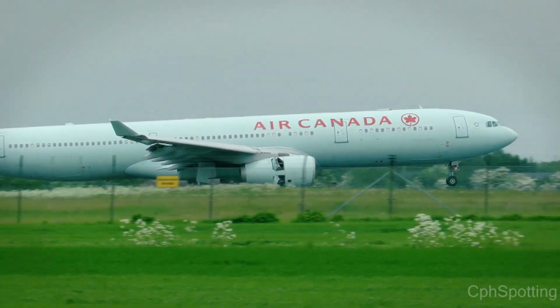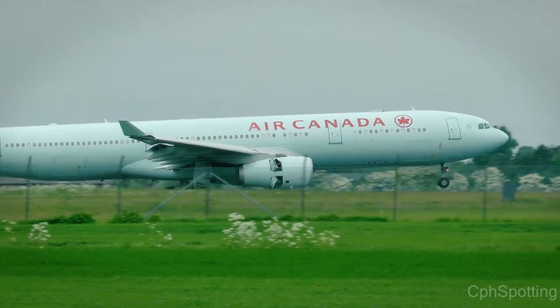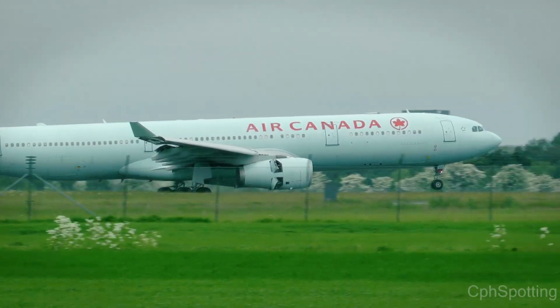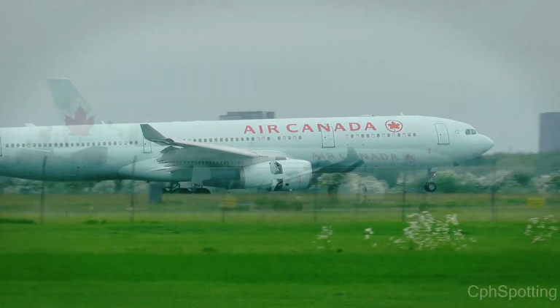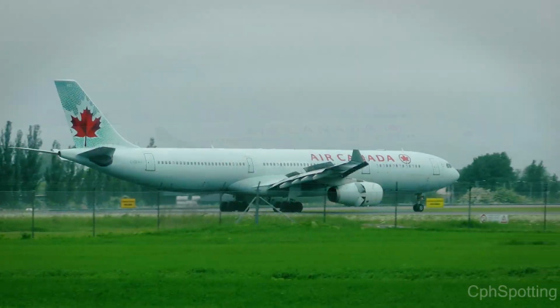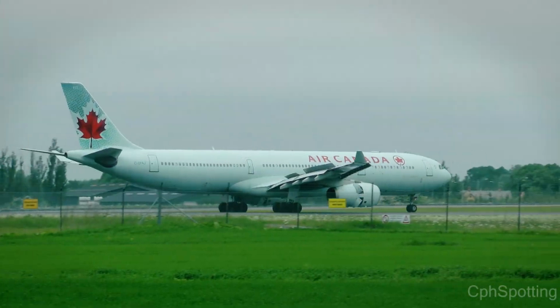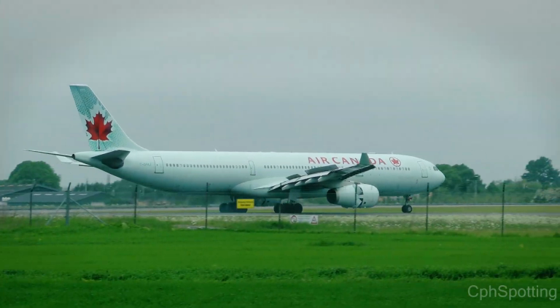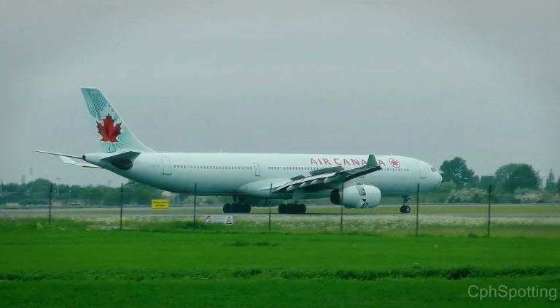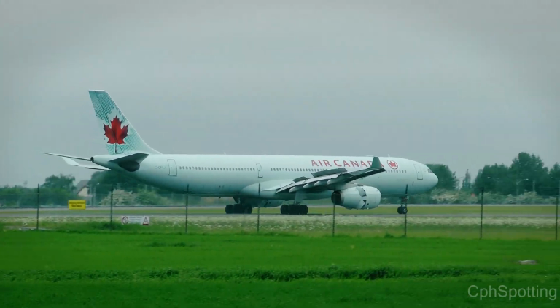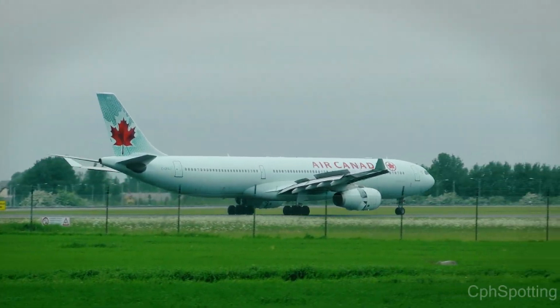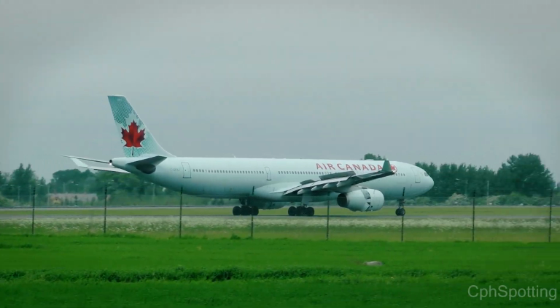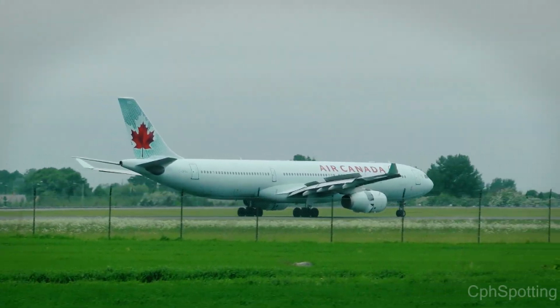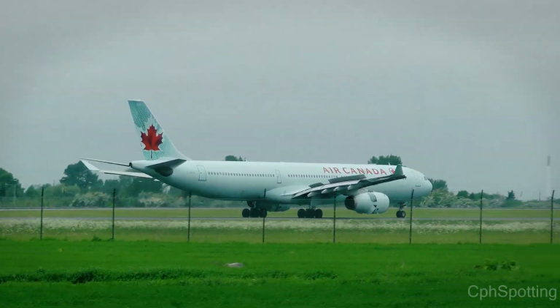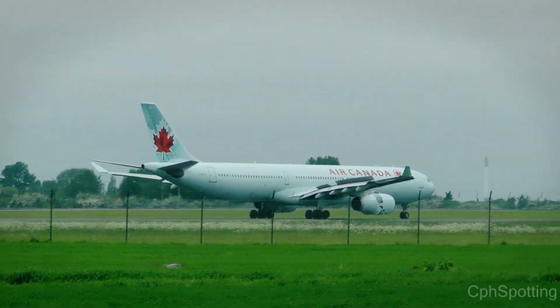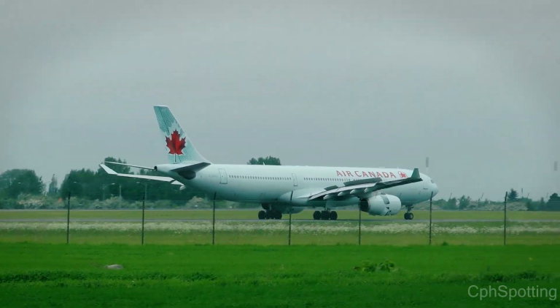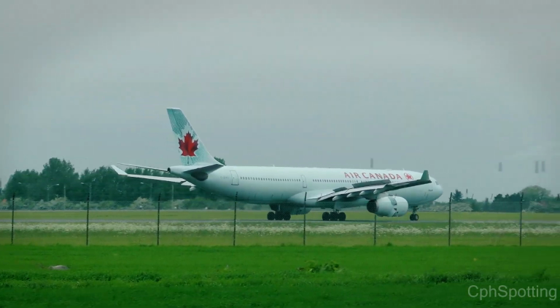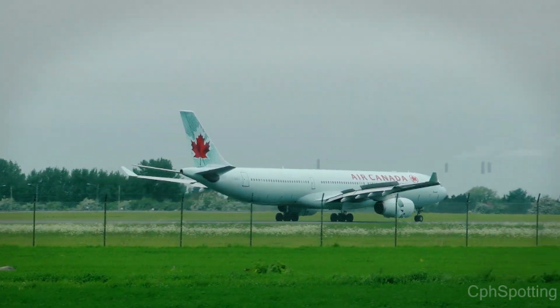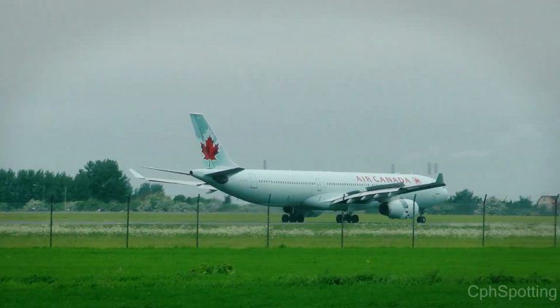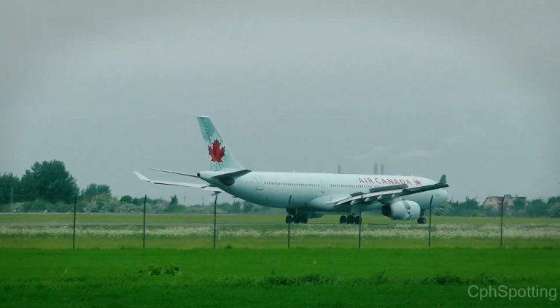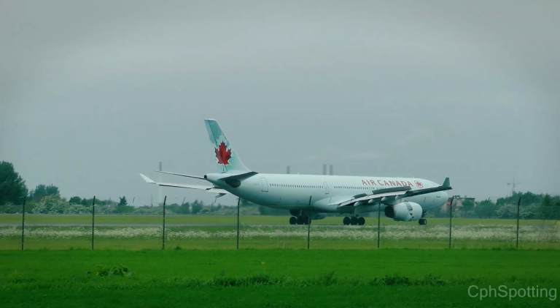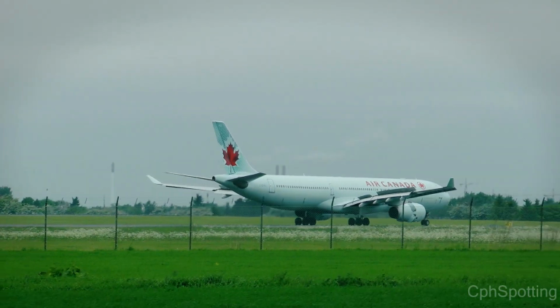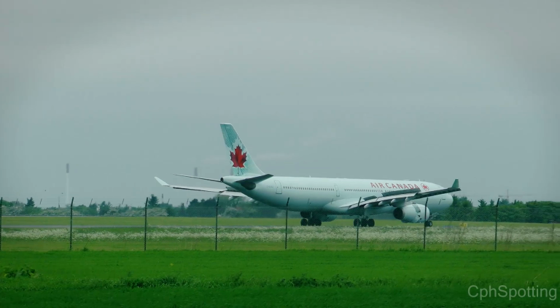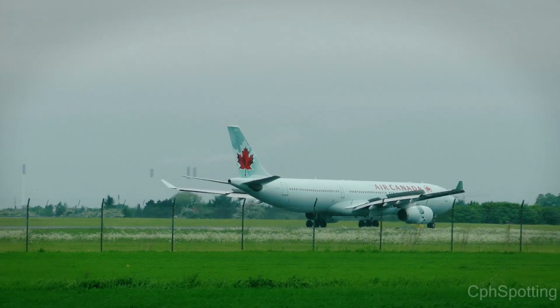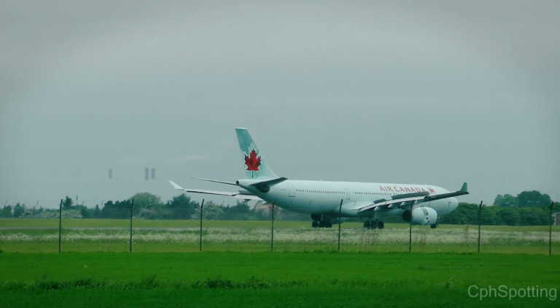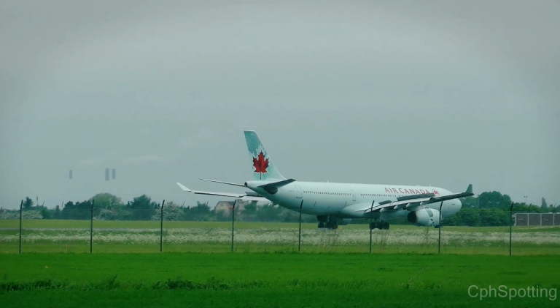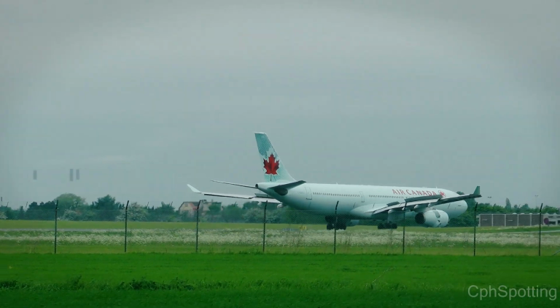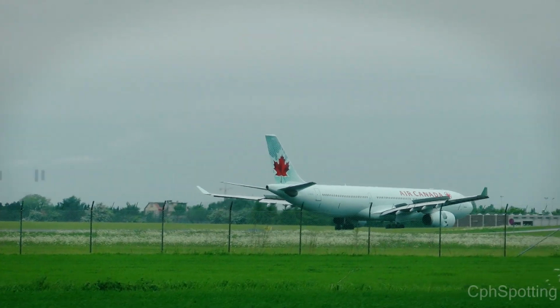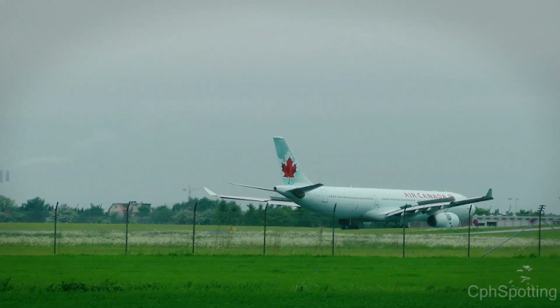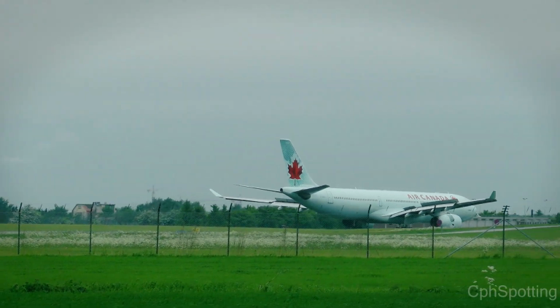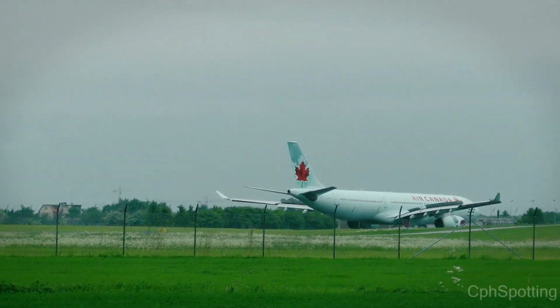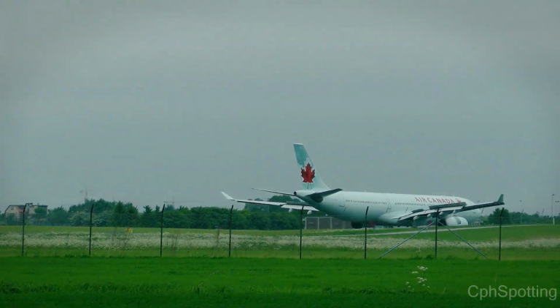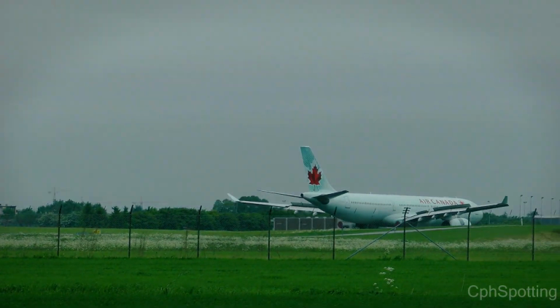And now to the end, cleared to land on four right.